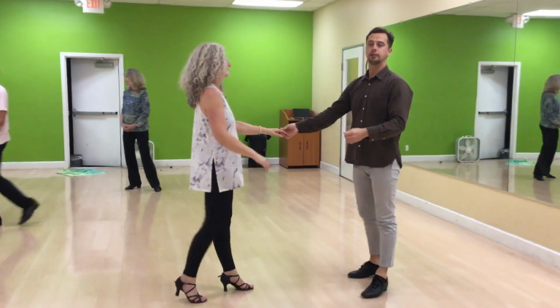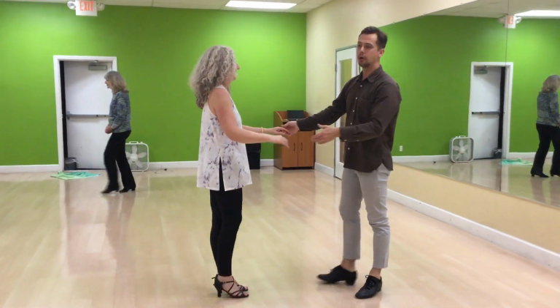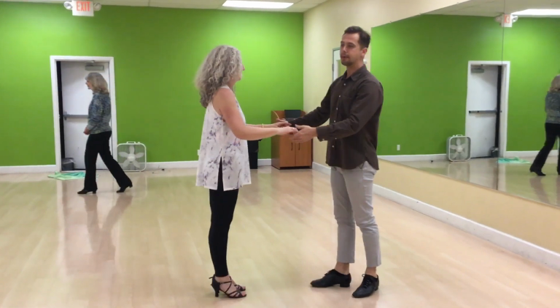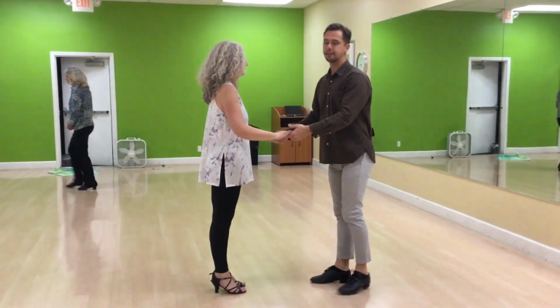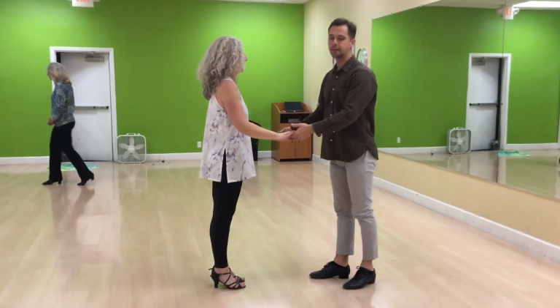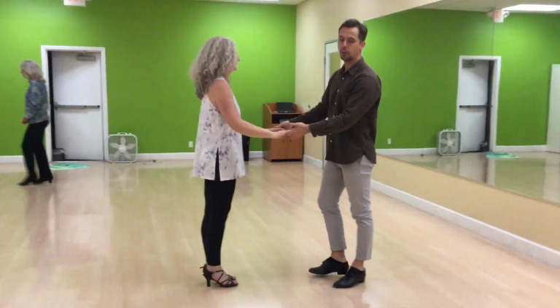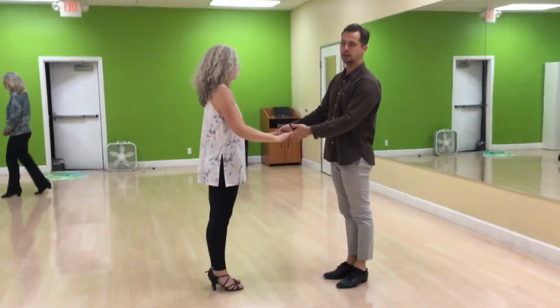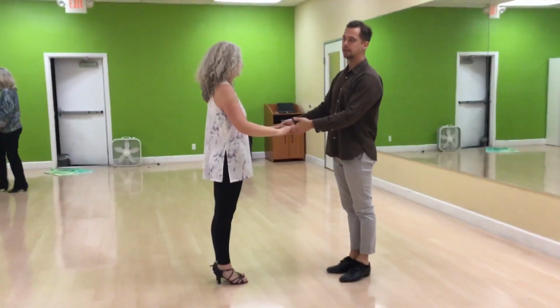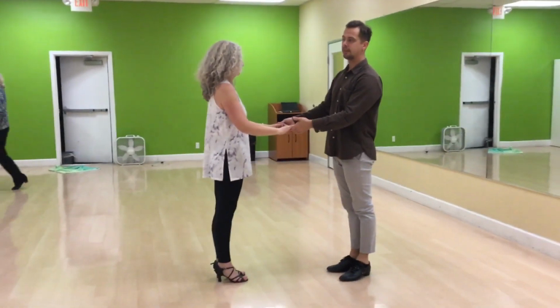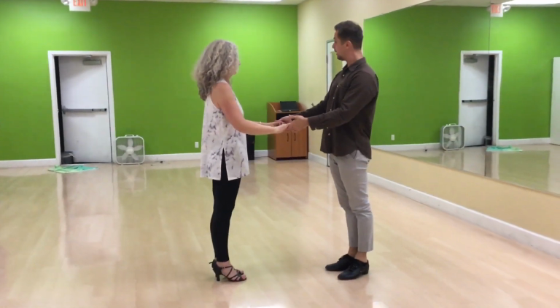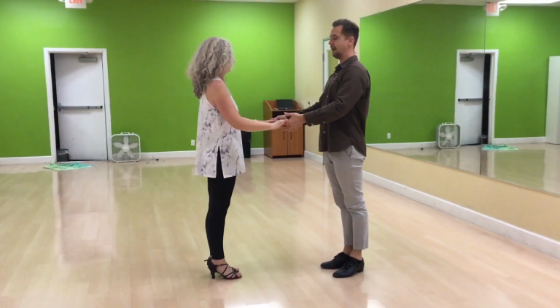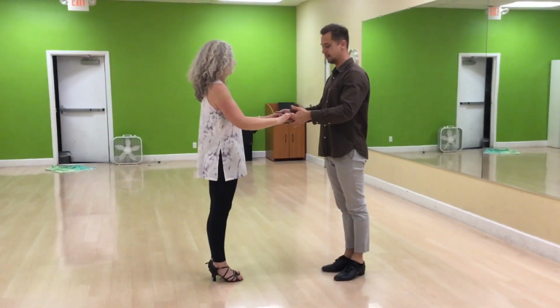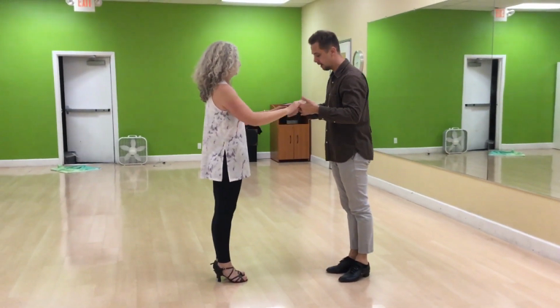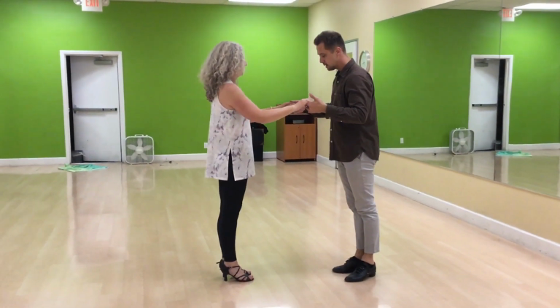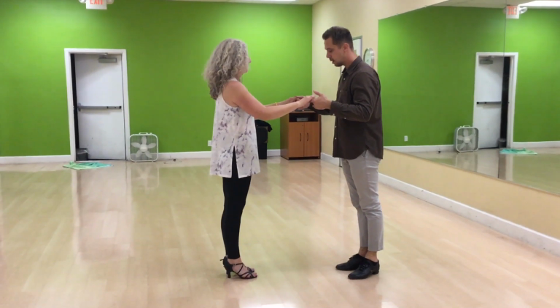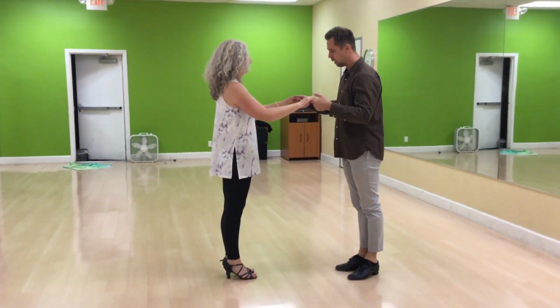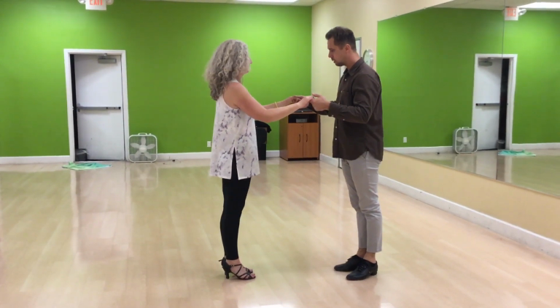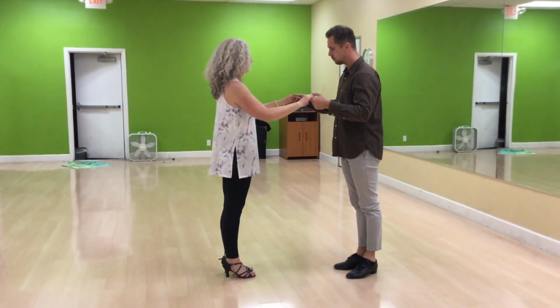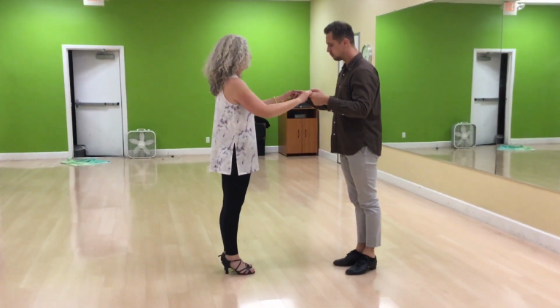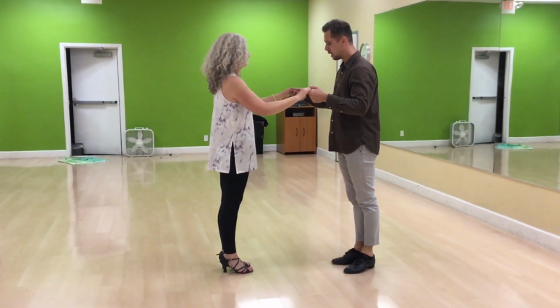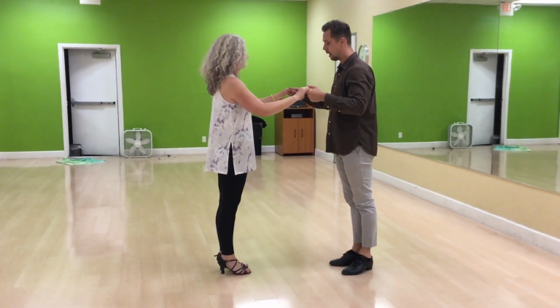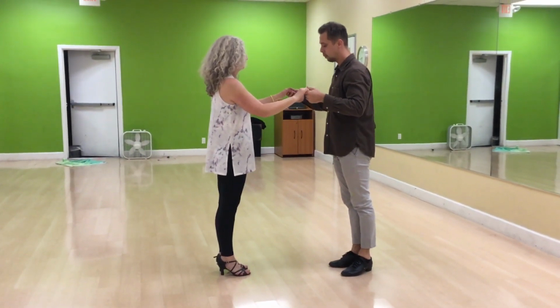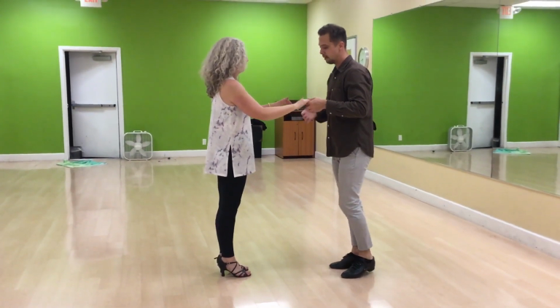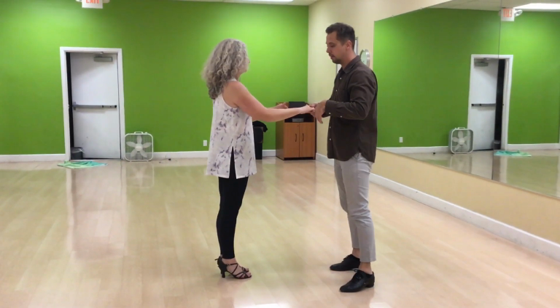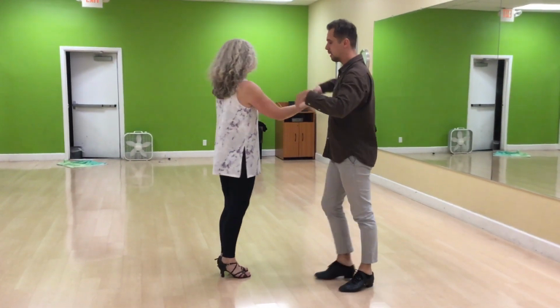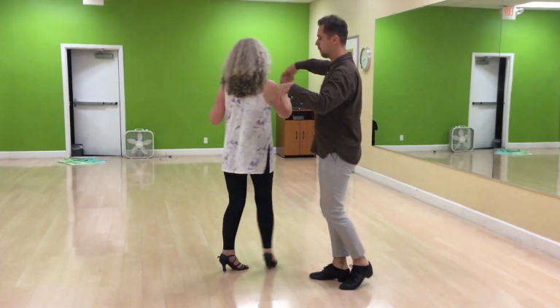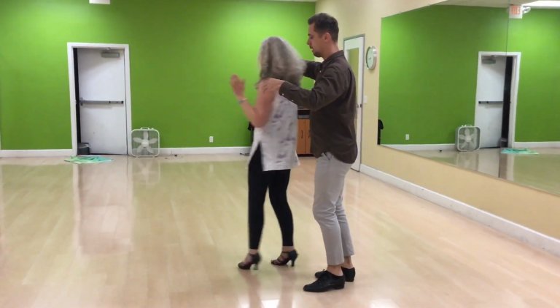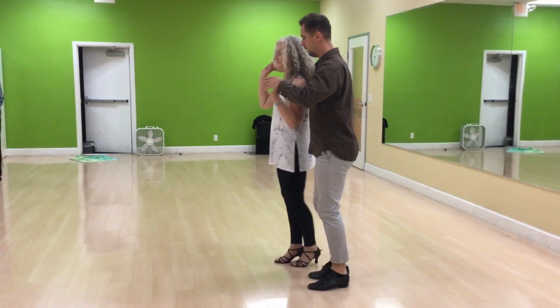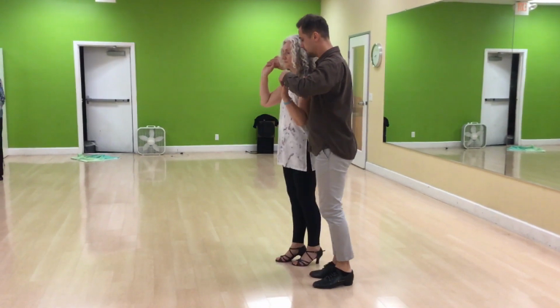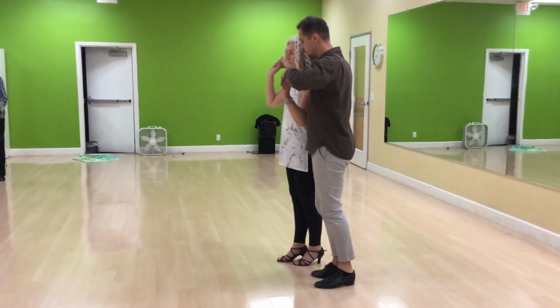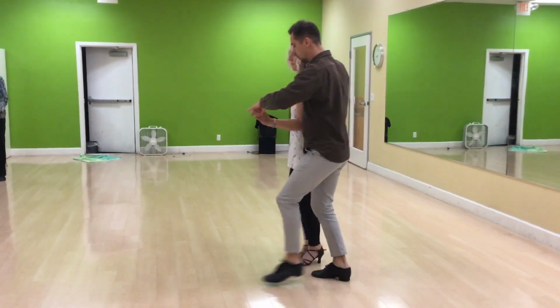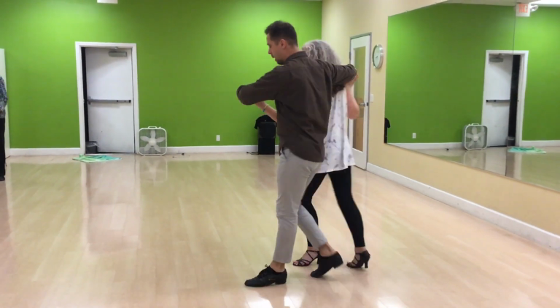Progressive salsa week three. Okay, we're going to pick up from right here: one...